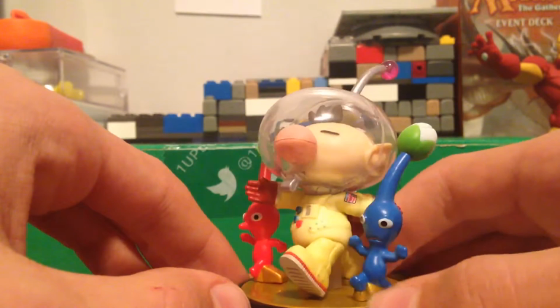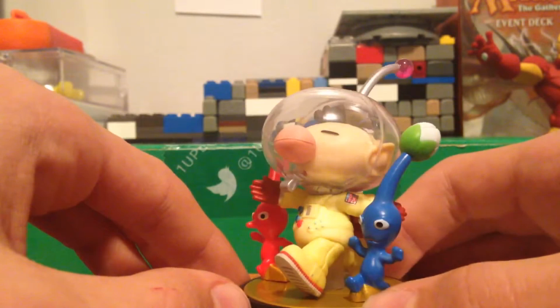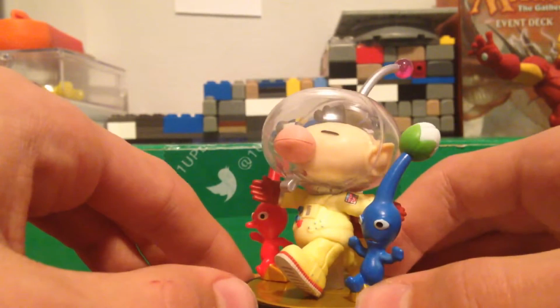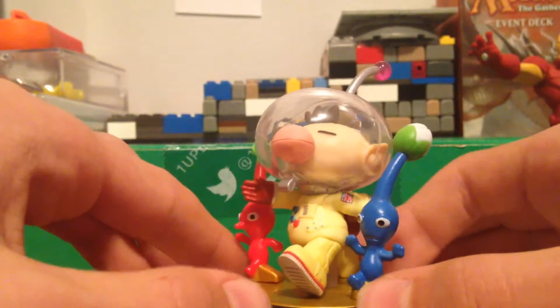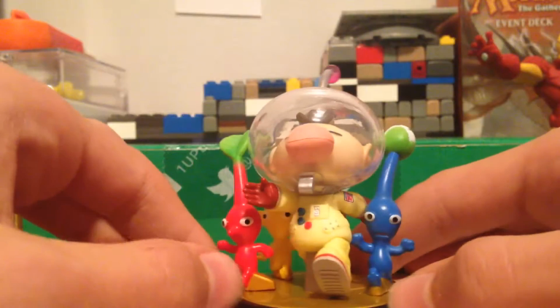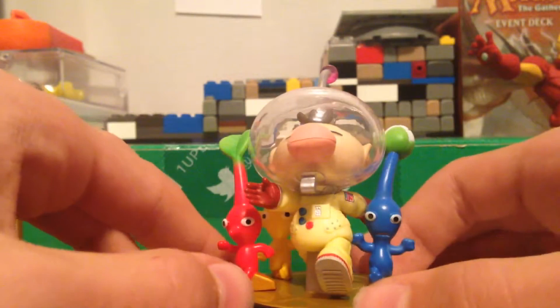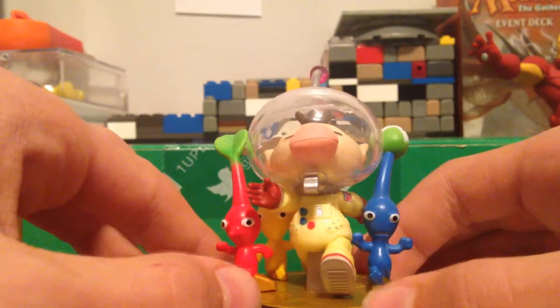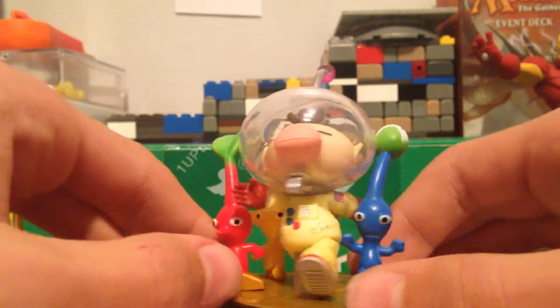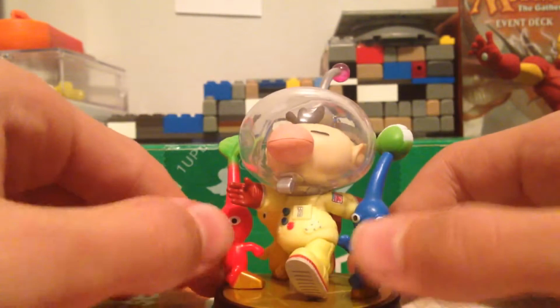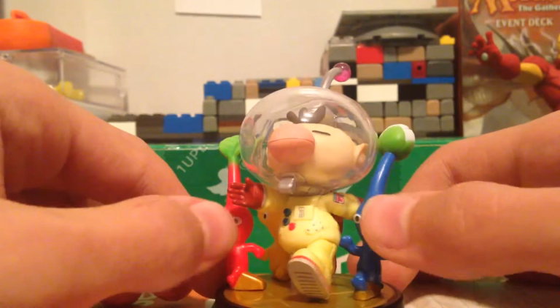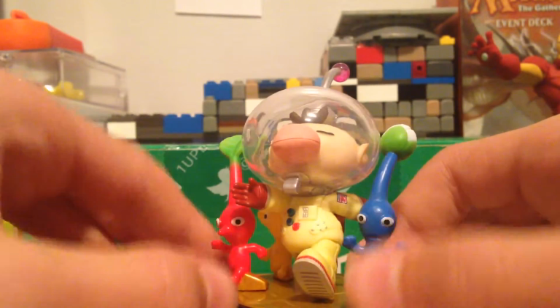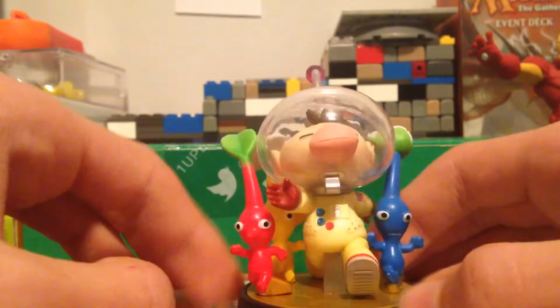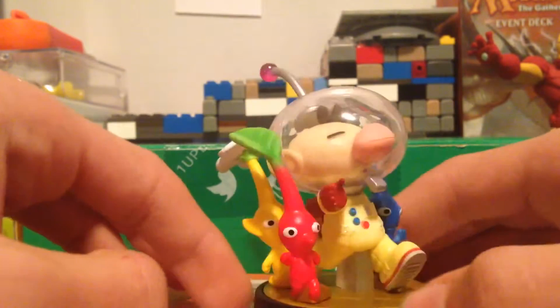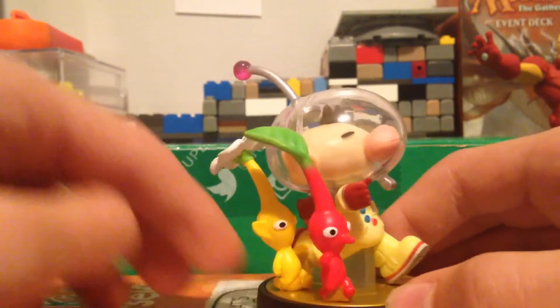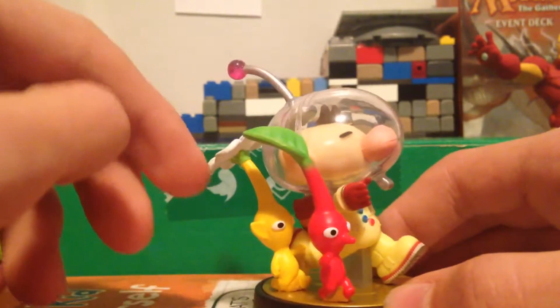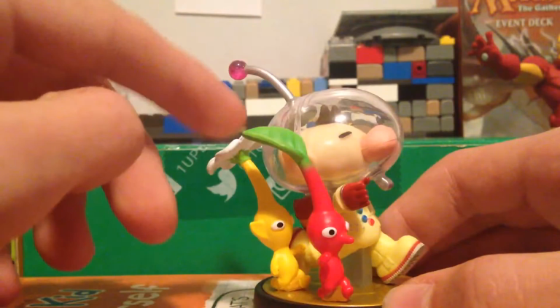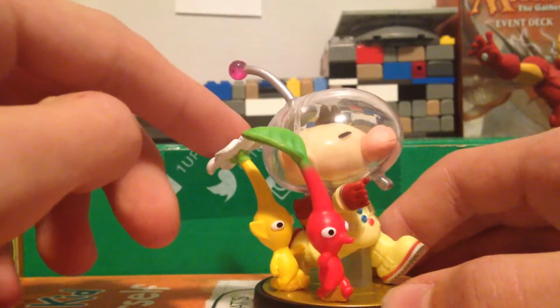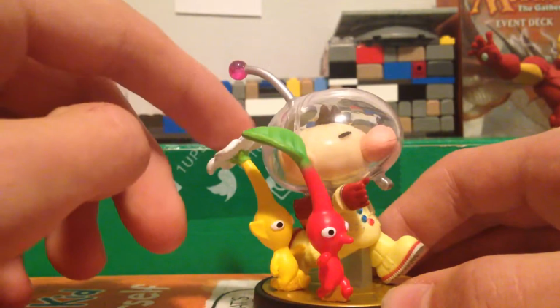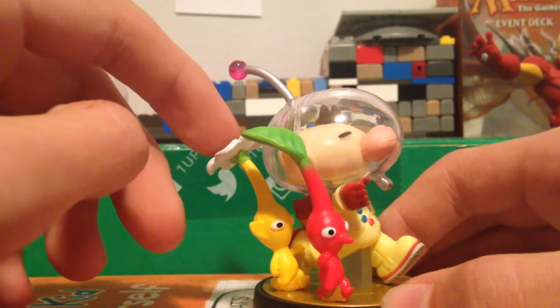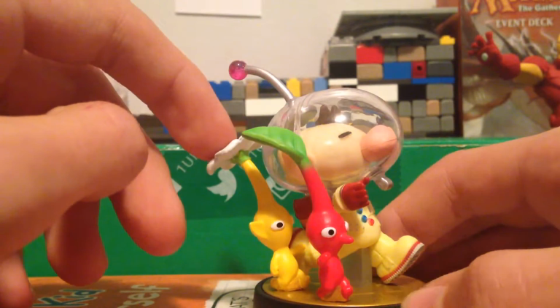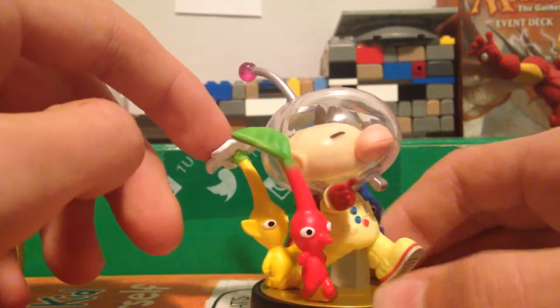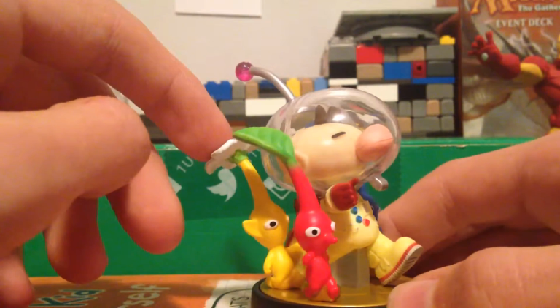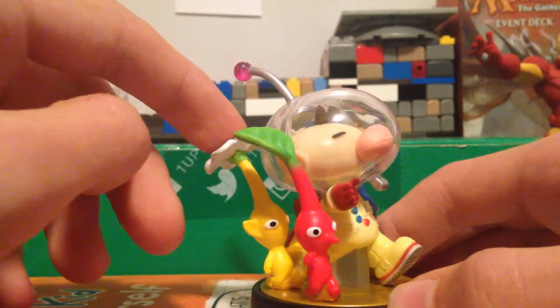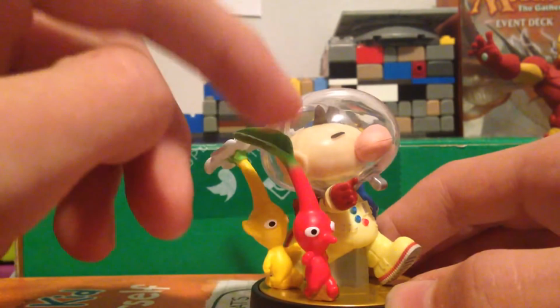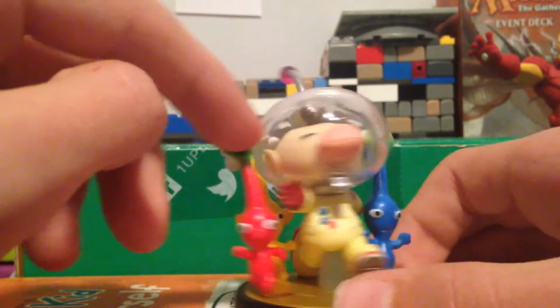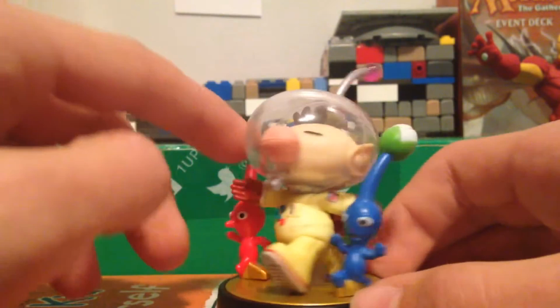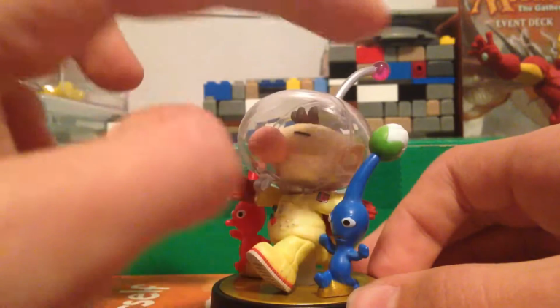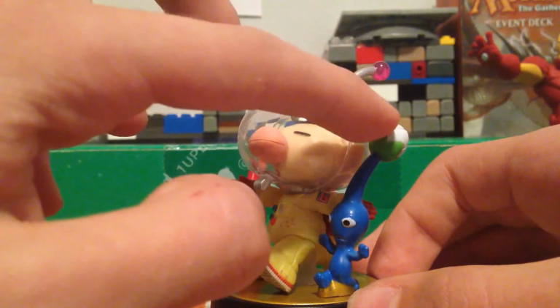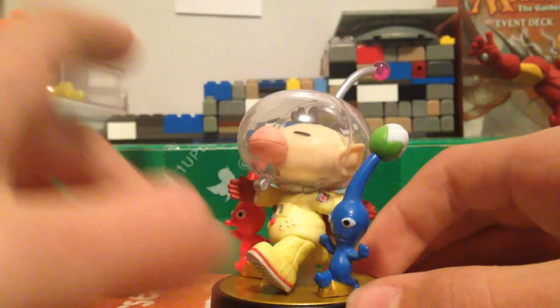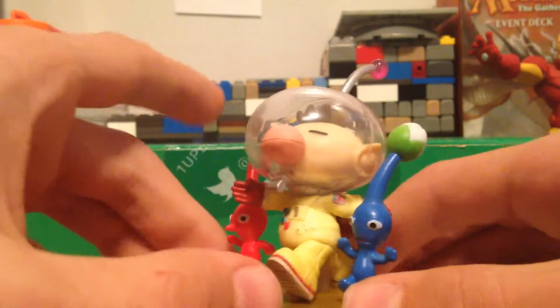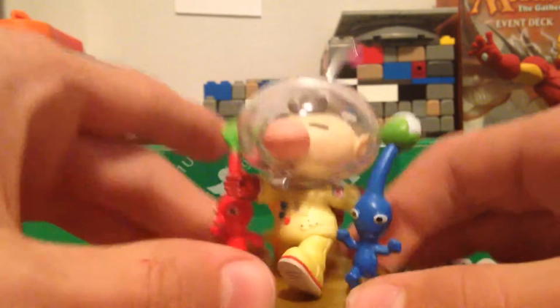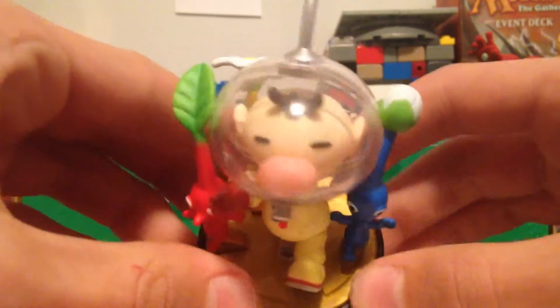So first of all on this figure, you'll notice that he has two Pikmin in the front and one in the back, which is not very noticeable because you can't see him that well. There's yellow, red, and blue.